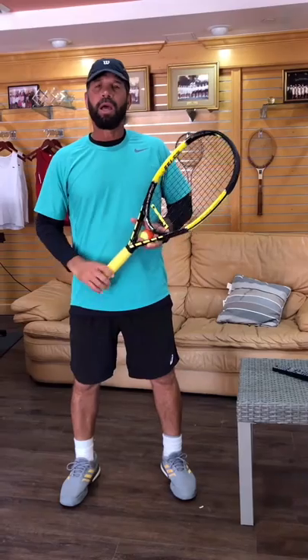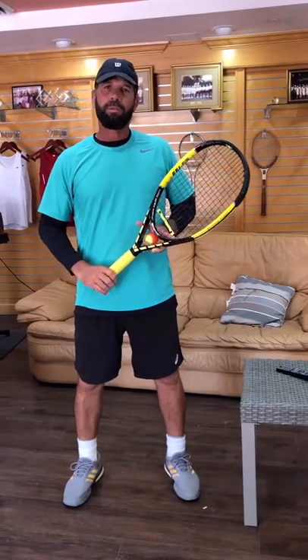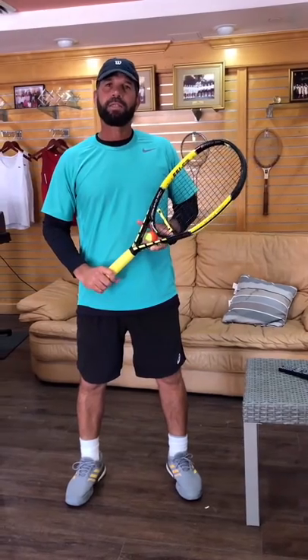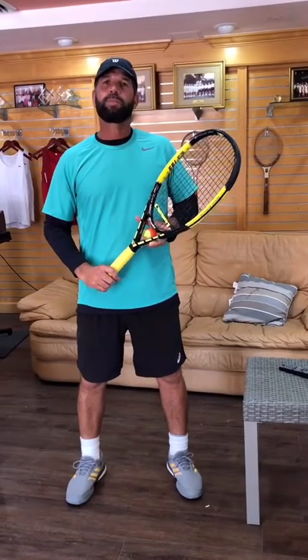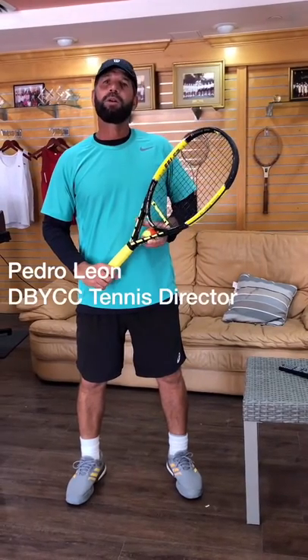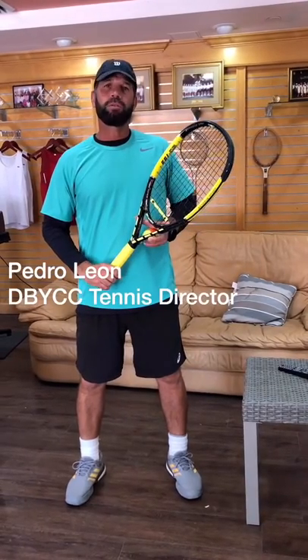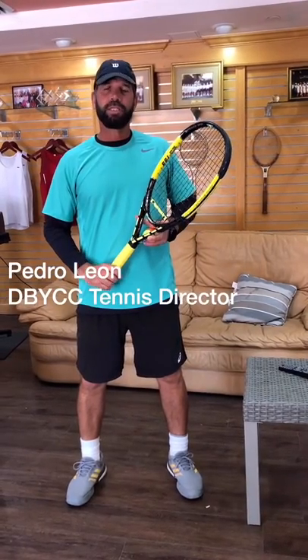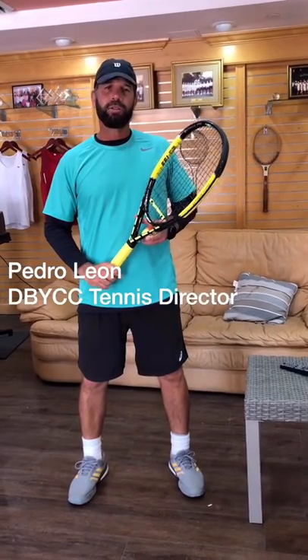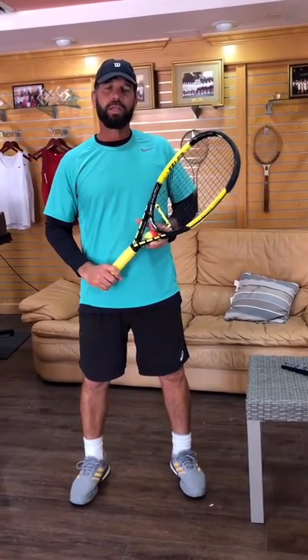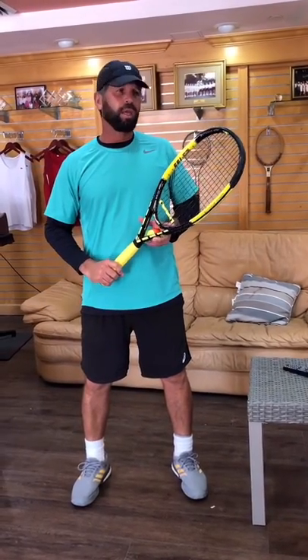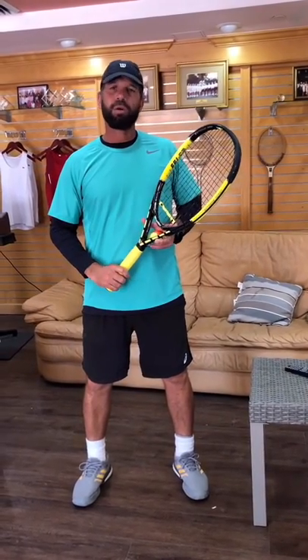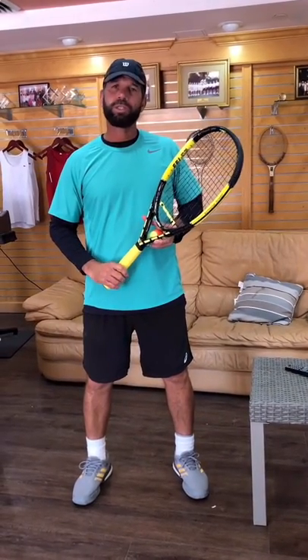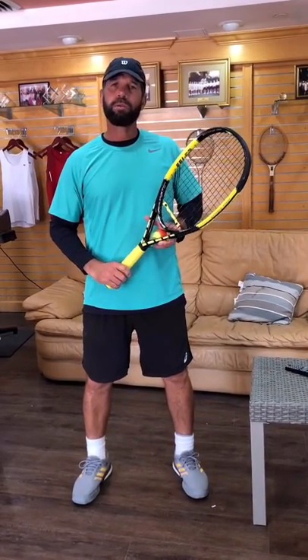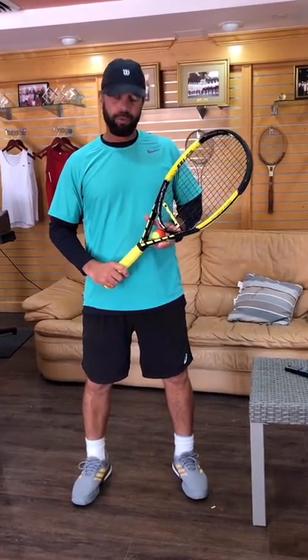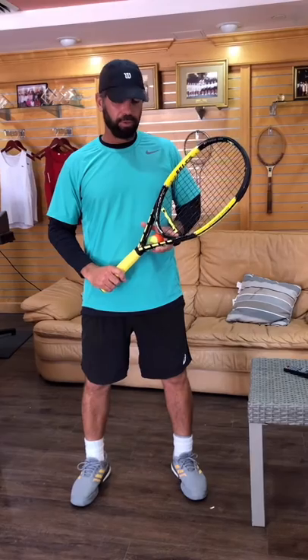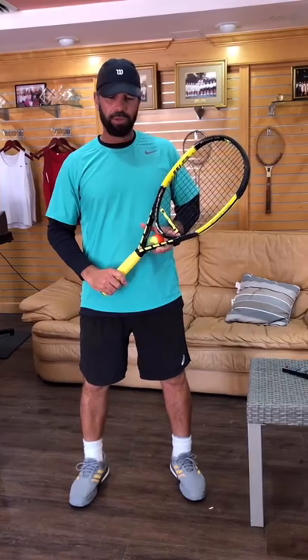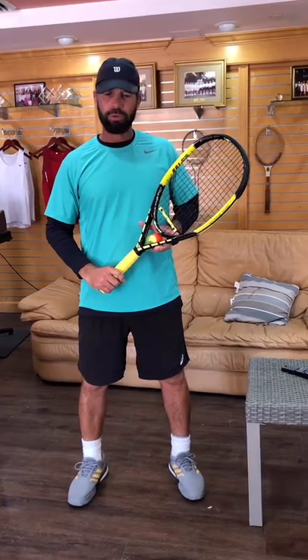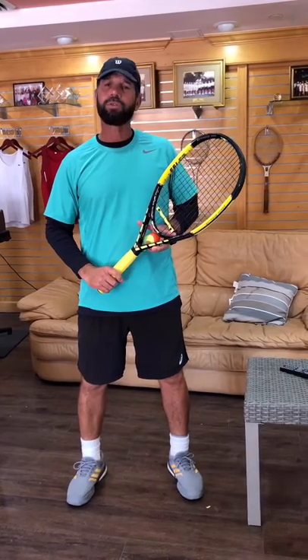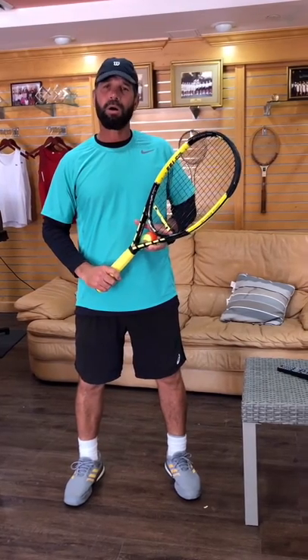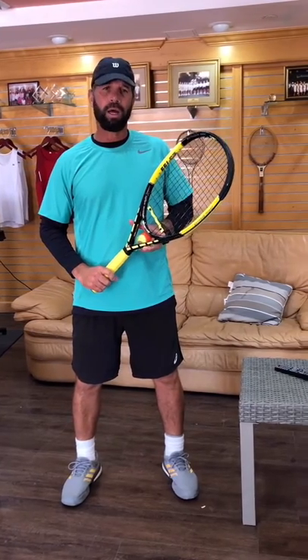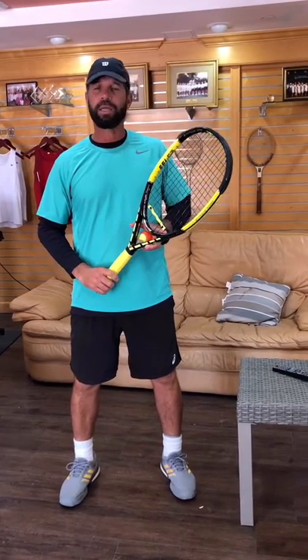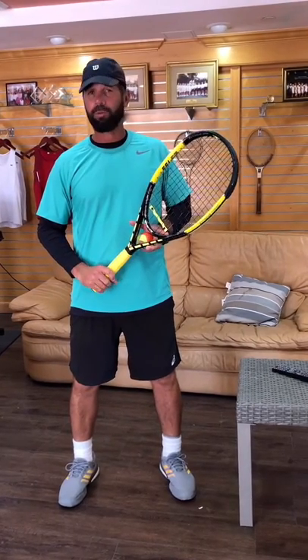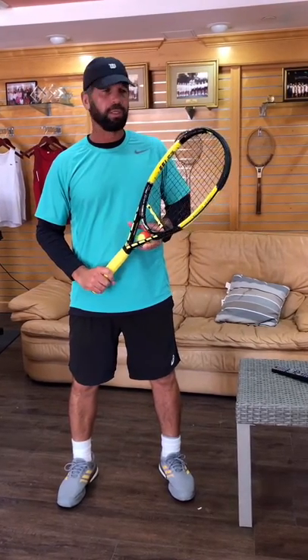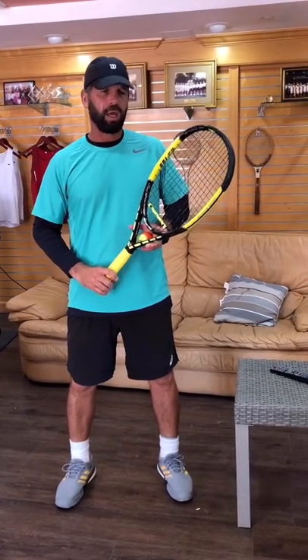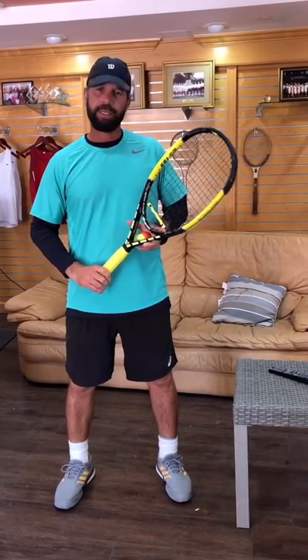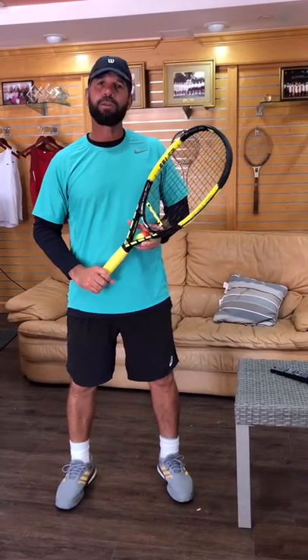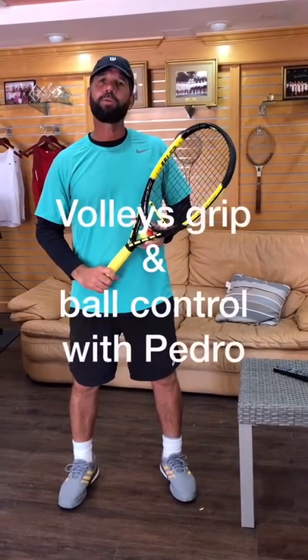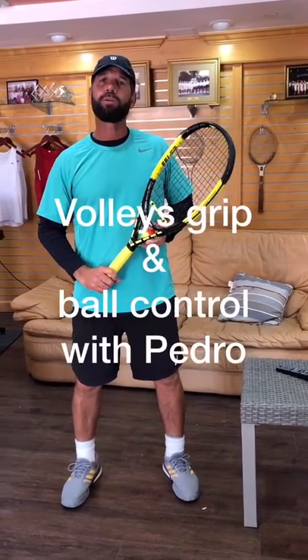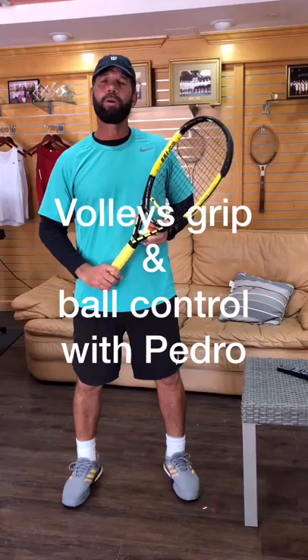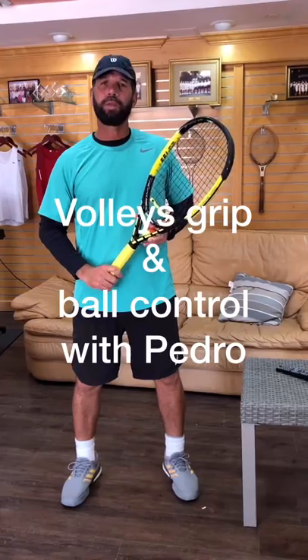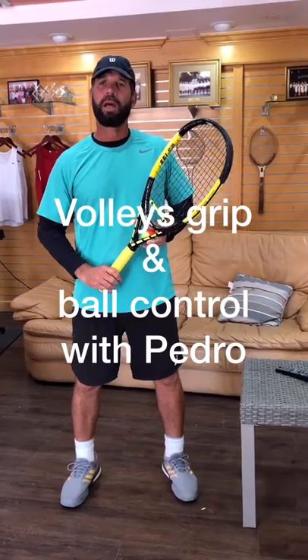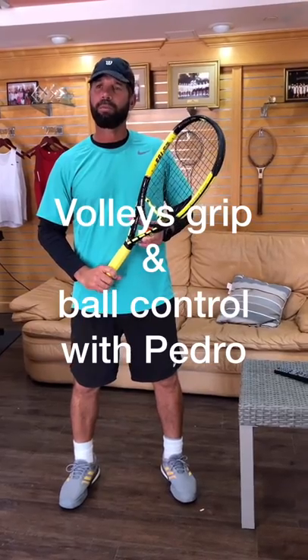Hi everybody, this is Pedro Leon, your tennis director. Today I want to share something with you that you could really do at home to keep you busy while improving your body grips and ball control.